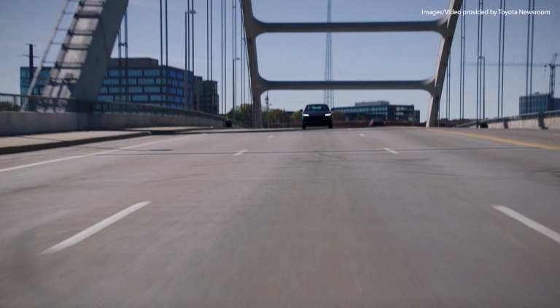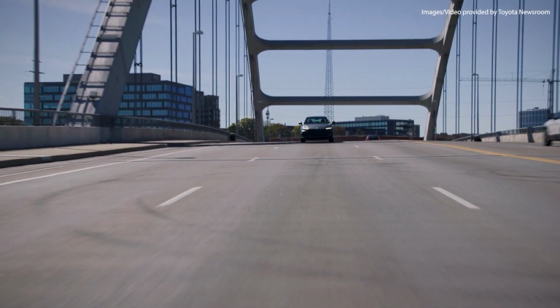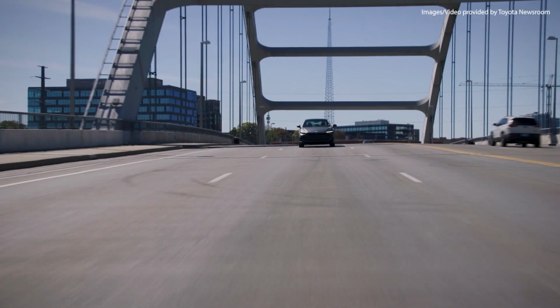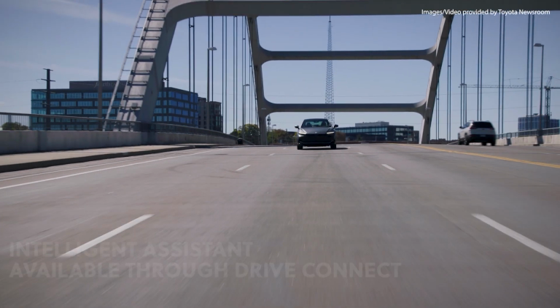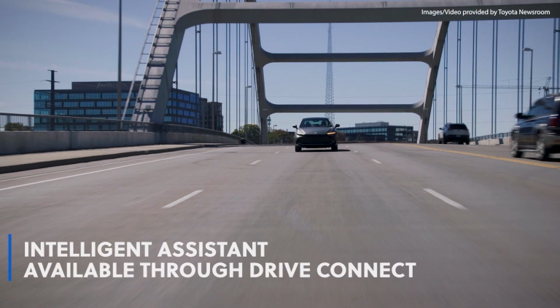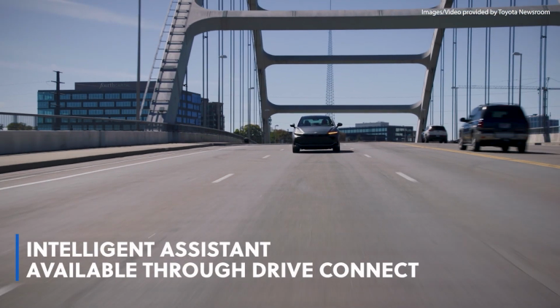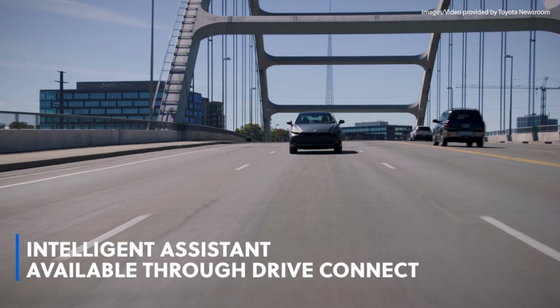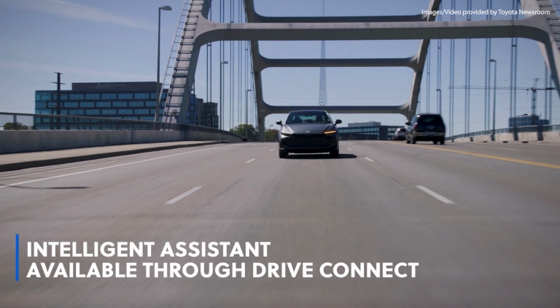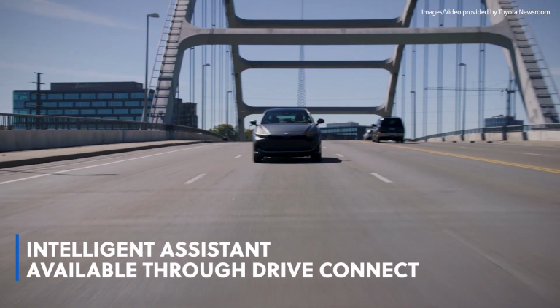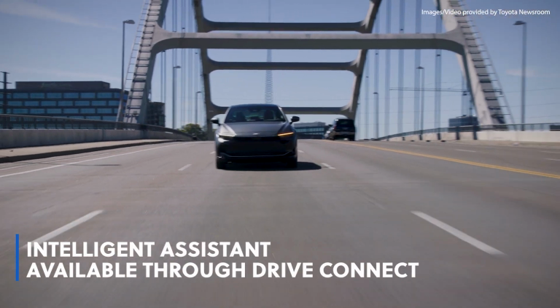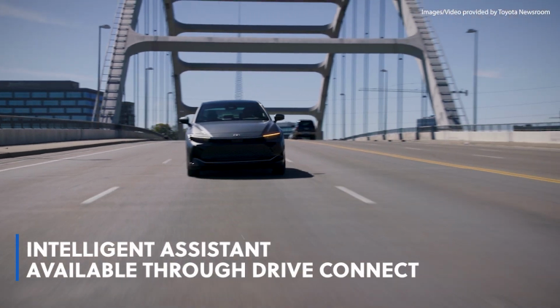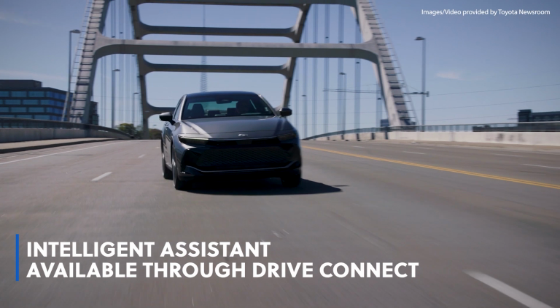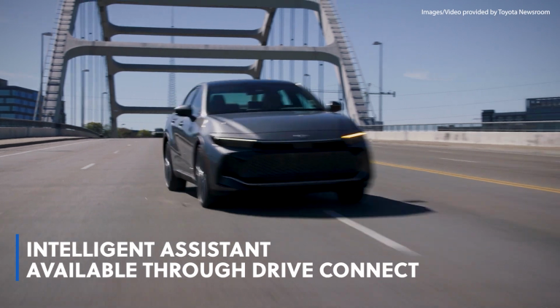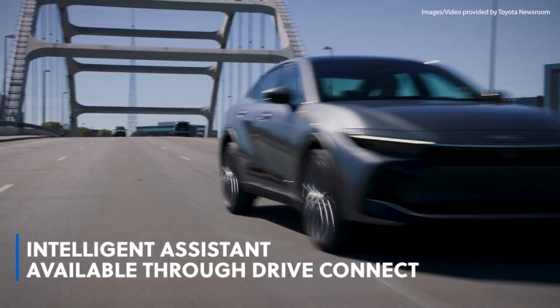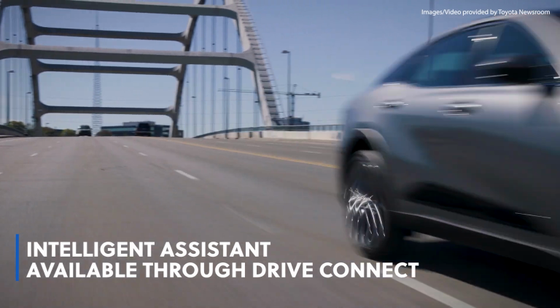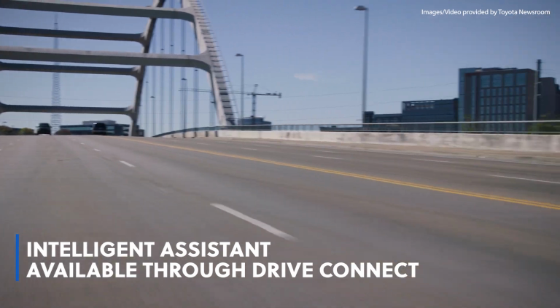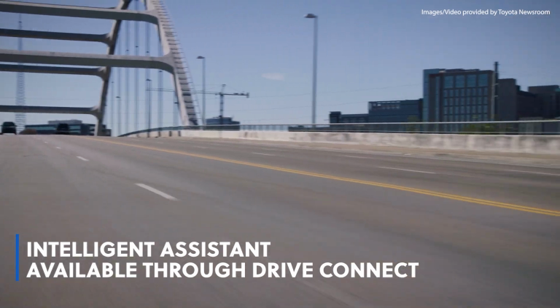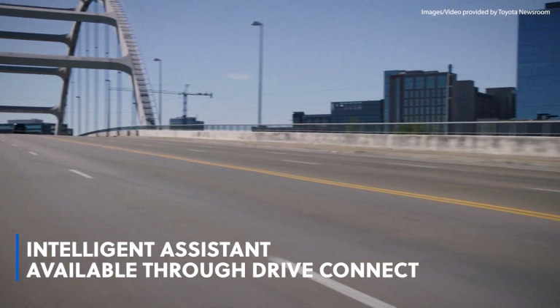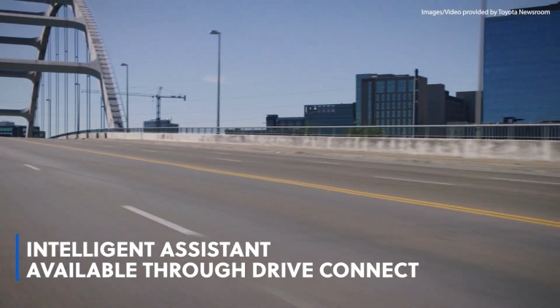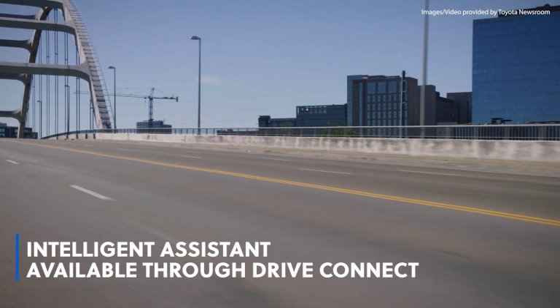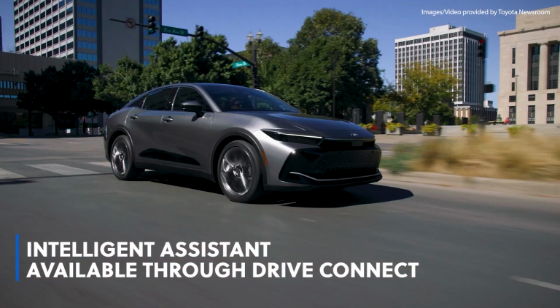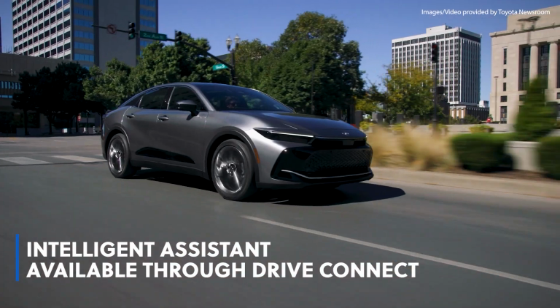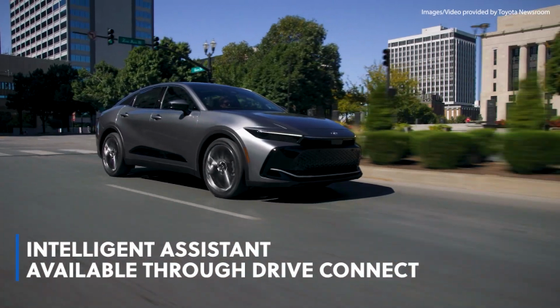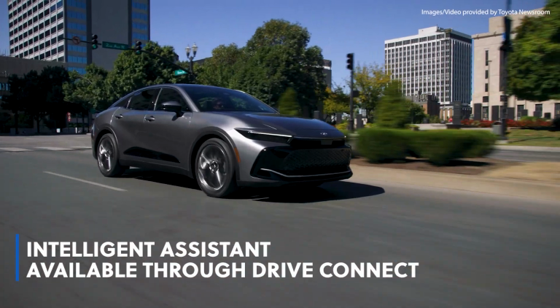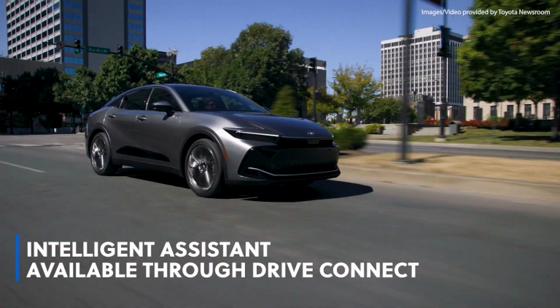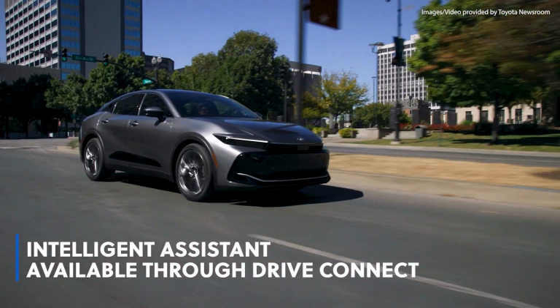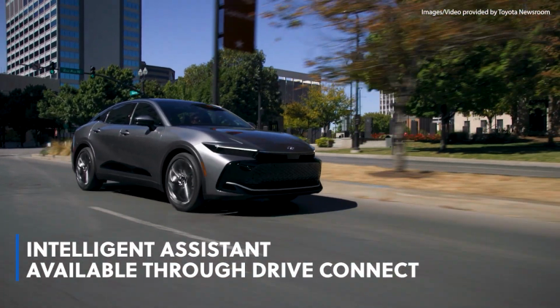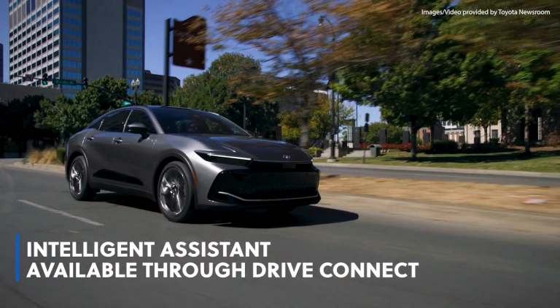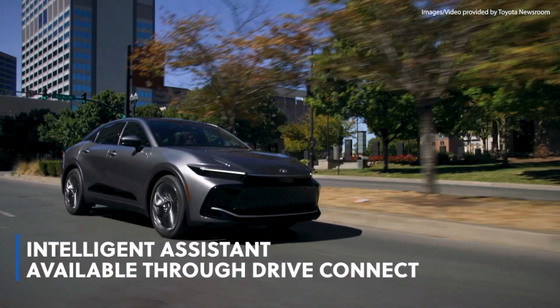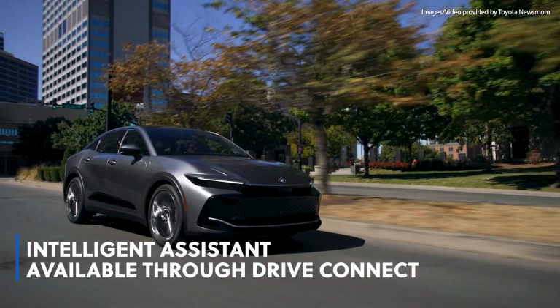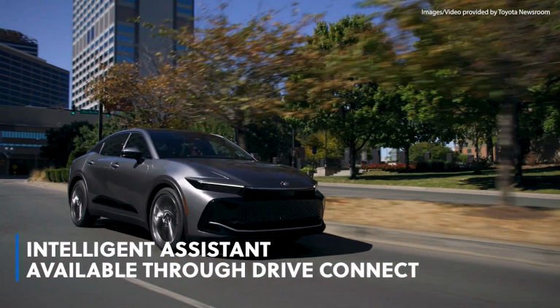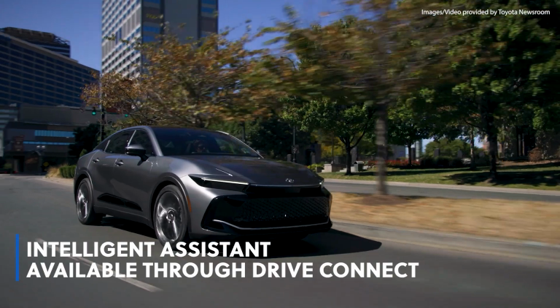With Intelligent Assistant available through DriveConnect, simple phrases like 'Hey Toyota' awaken the system for voice-activated commands.